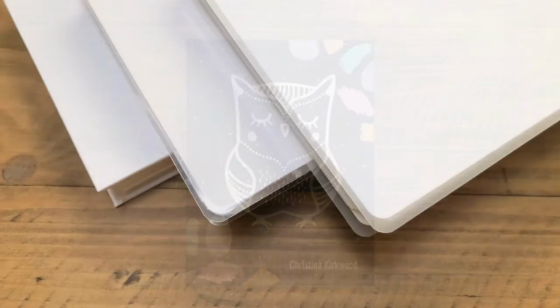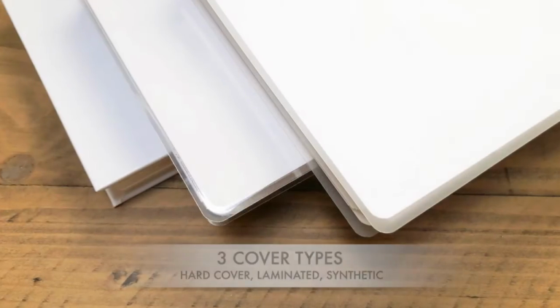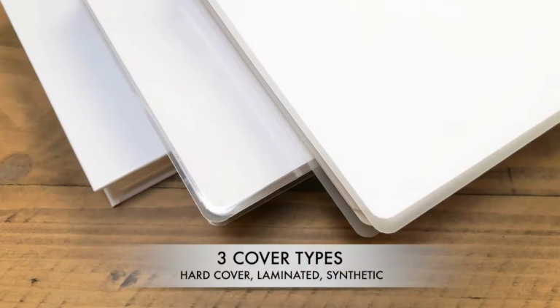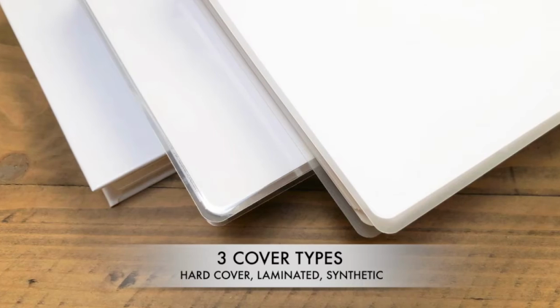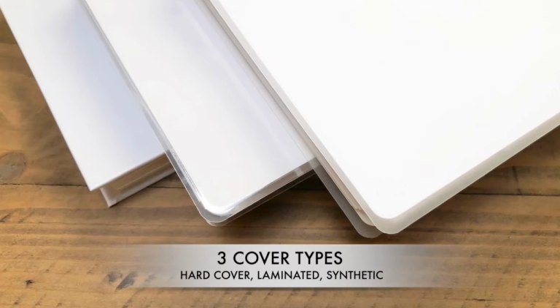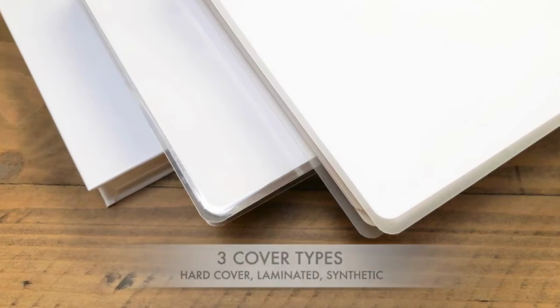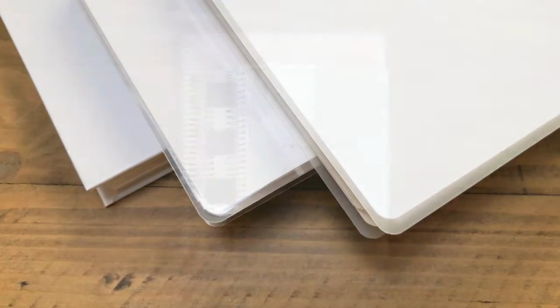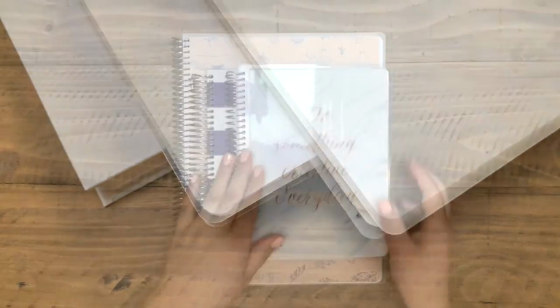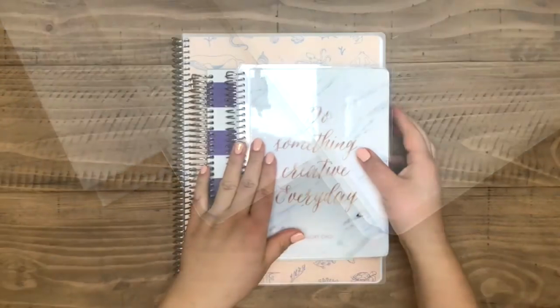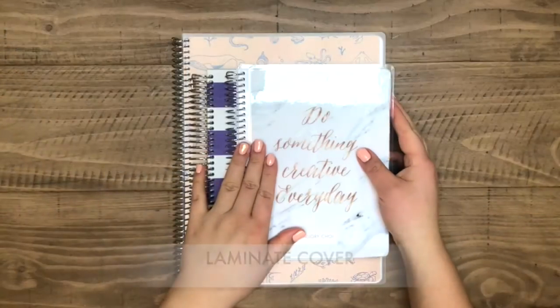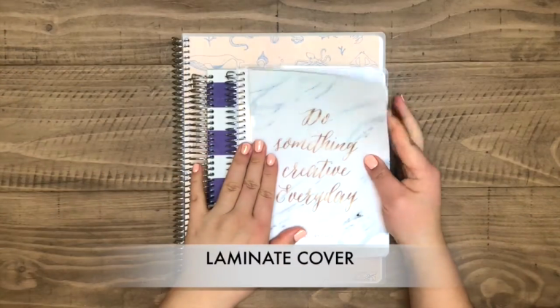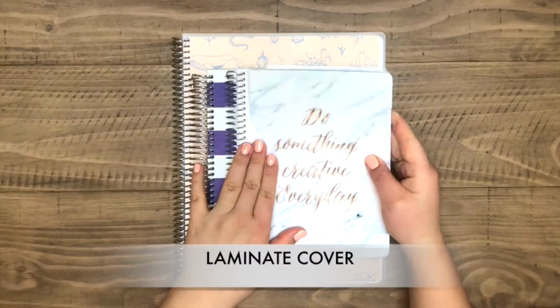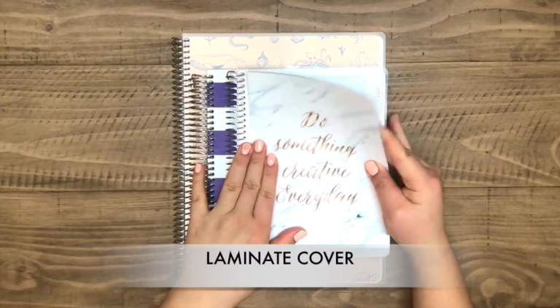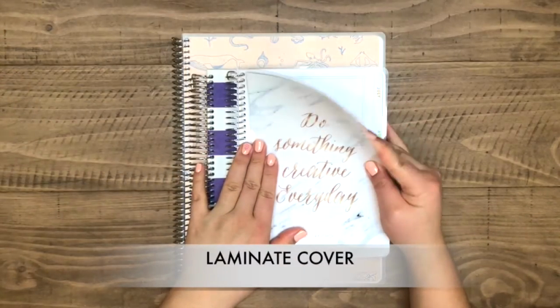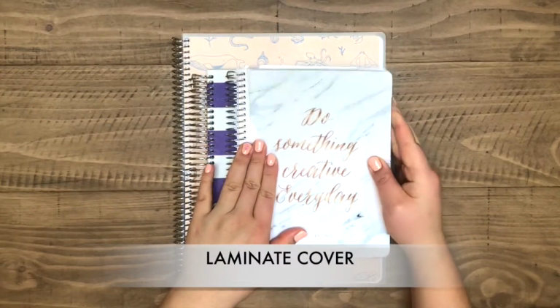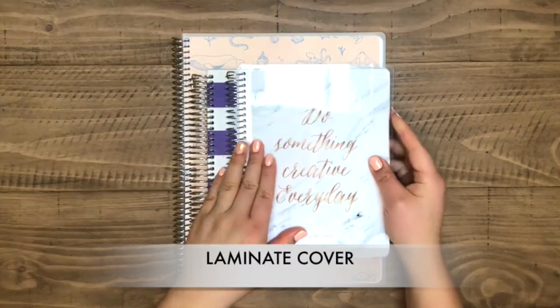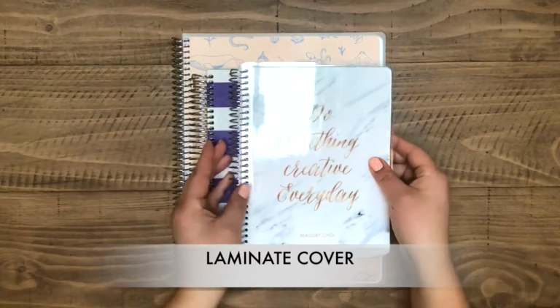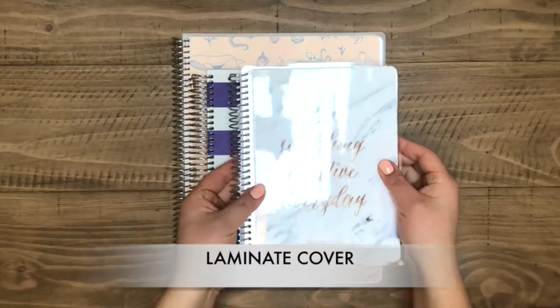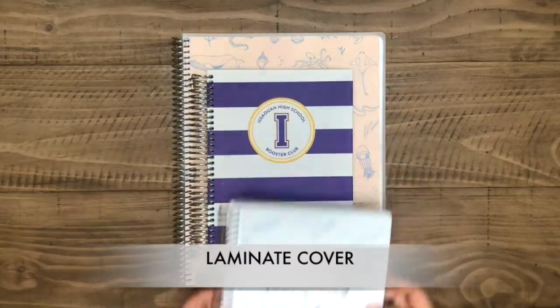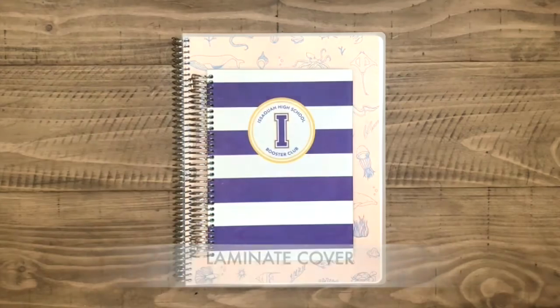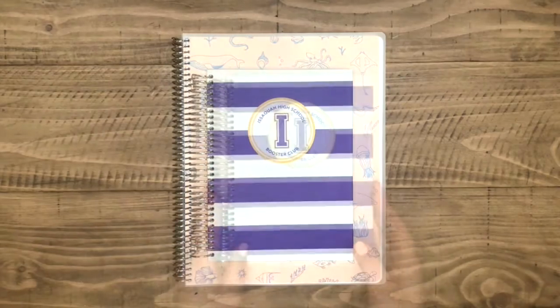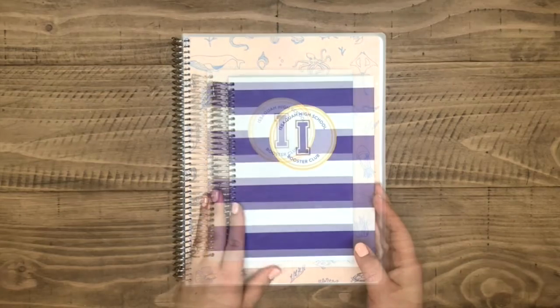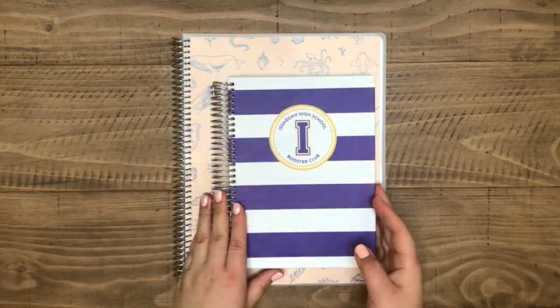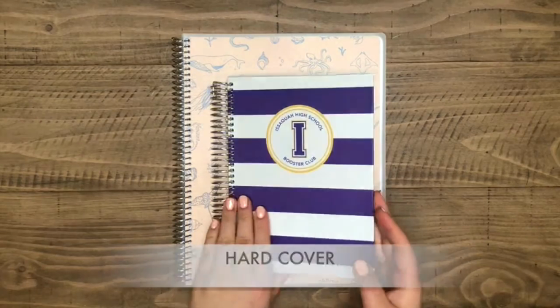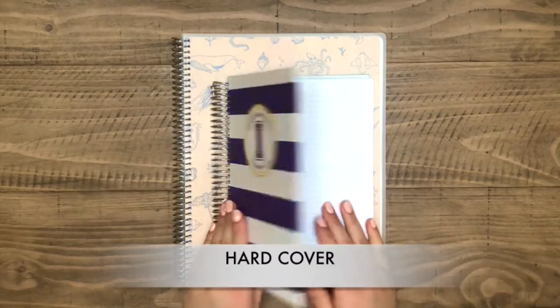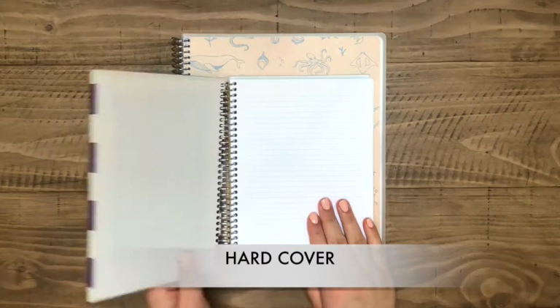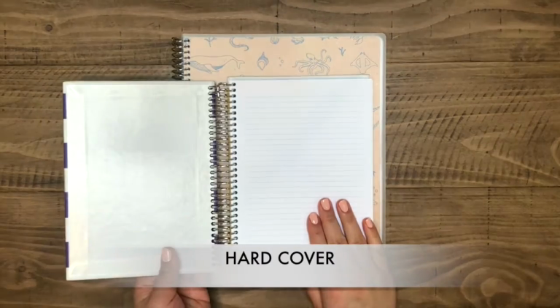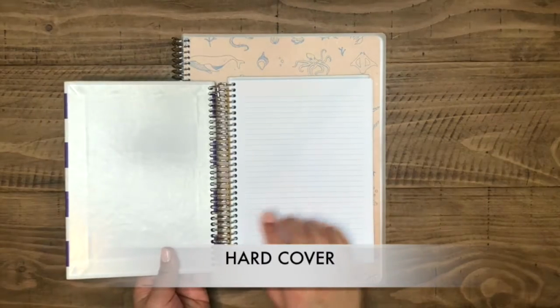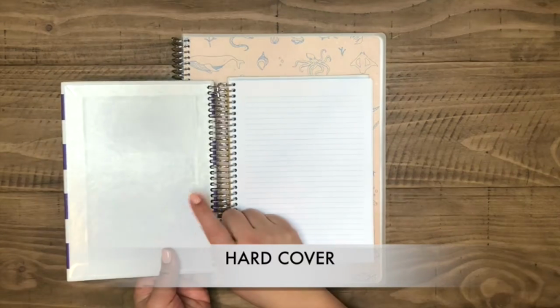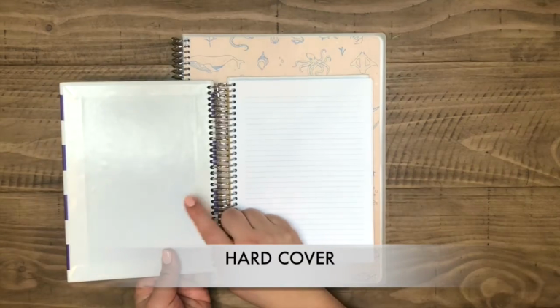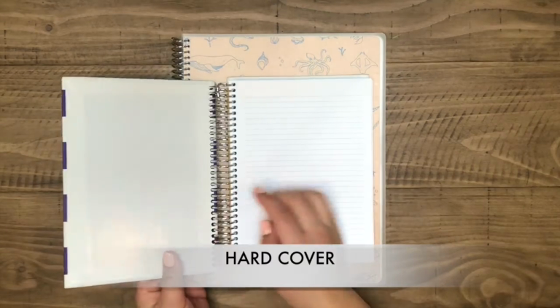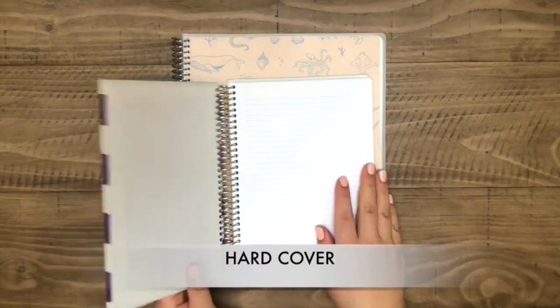Pick from three cover options. A glossy laminate that's flexible yet hard to bend. Our durable hardcover that's thick and durable, like a hardcover book.